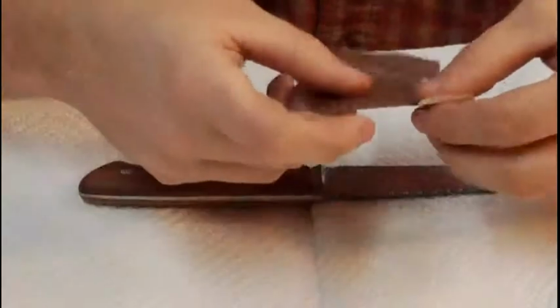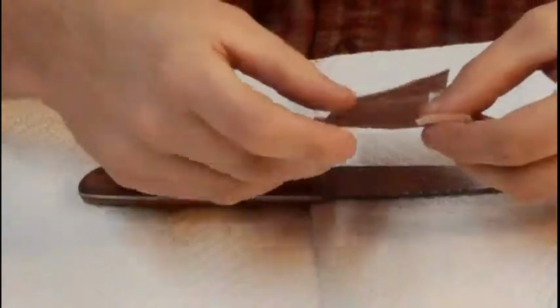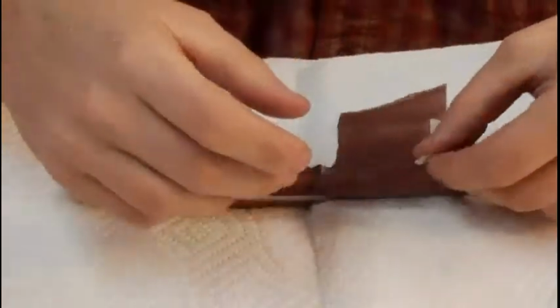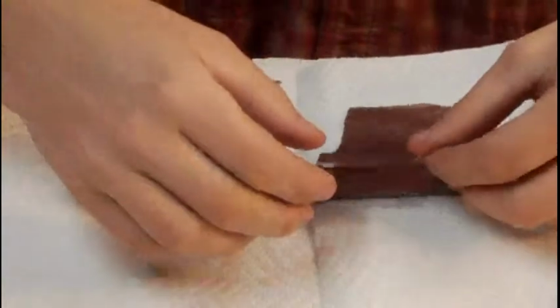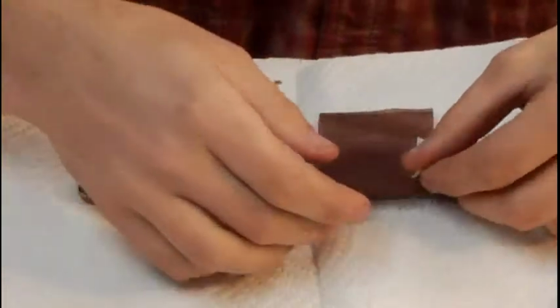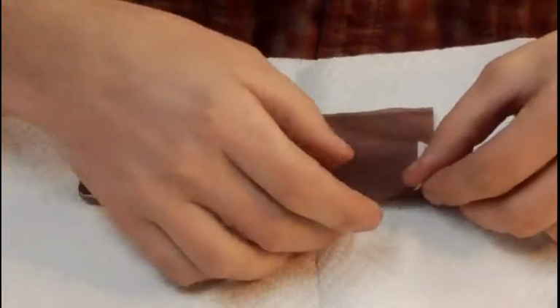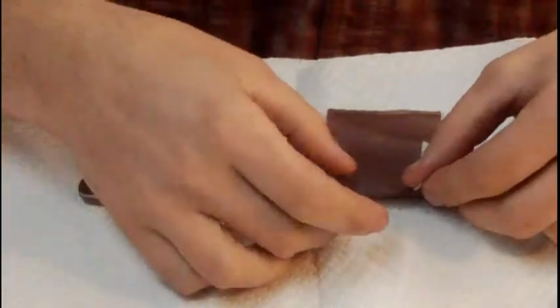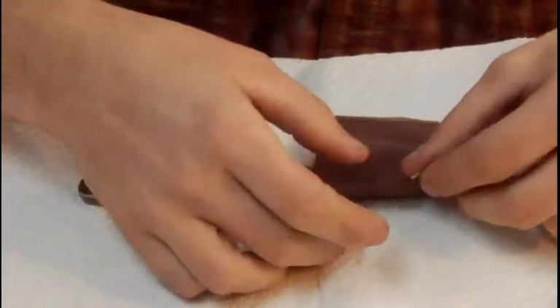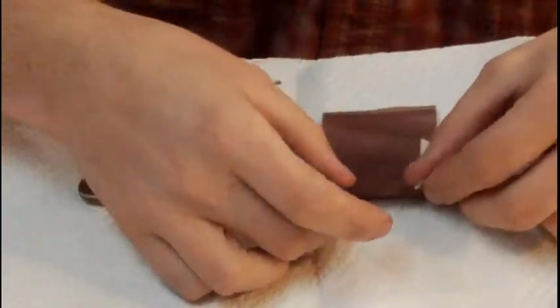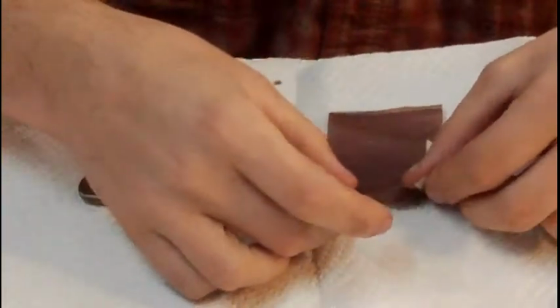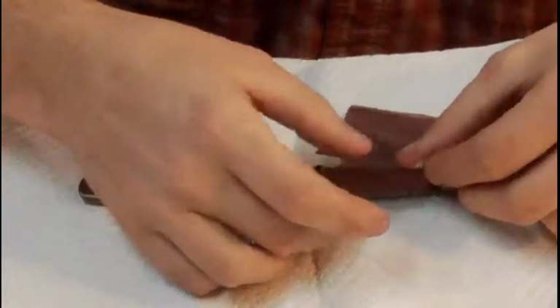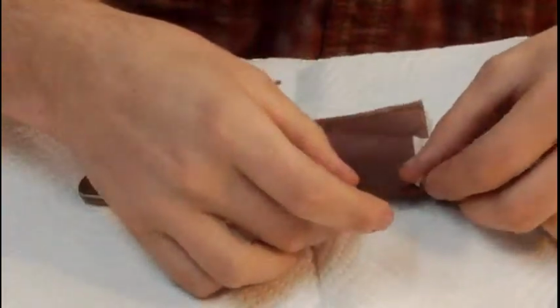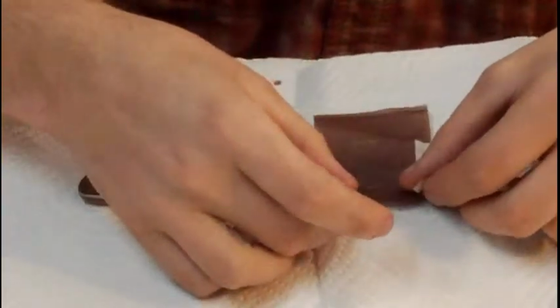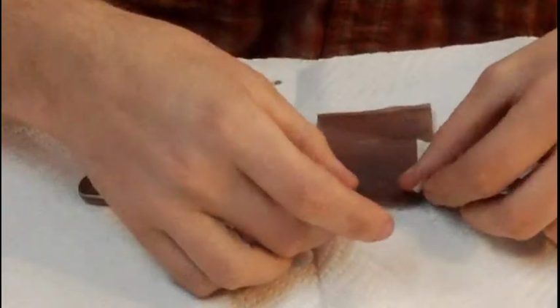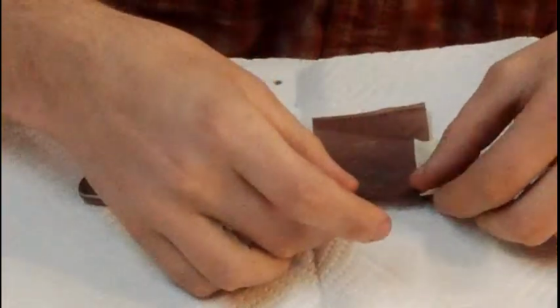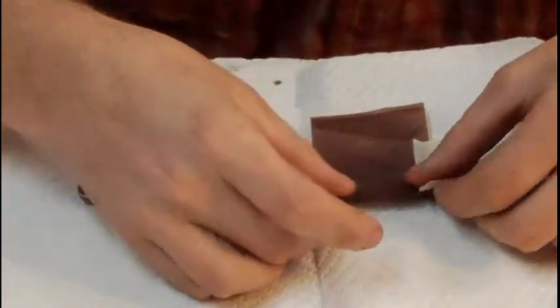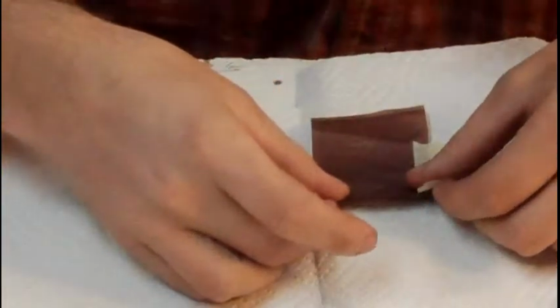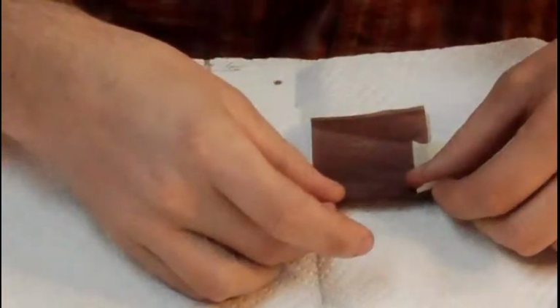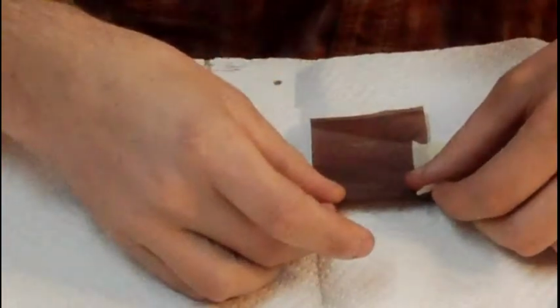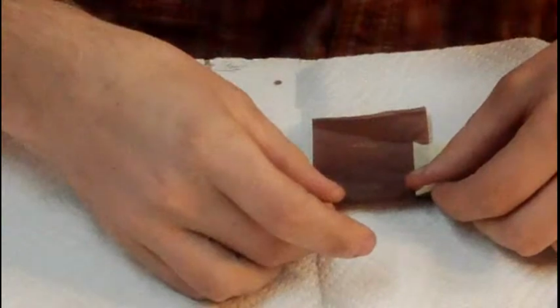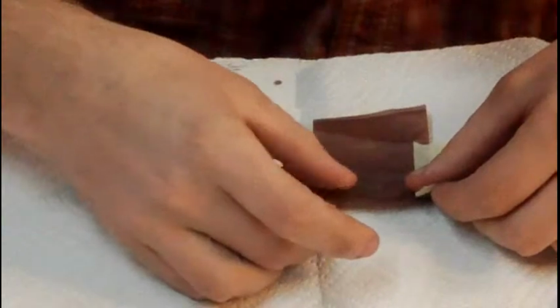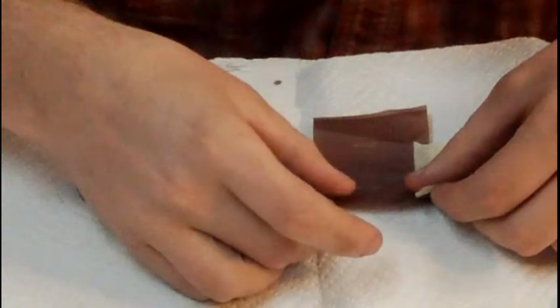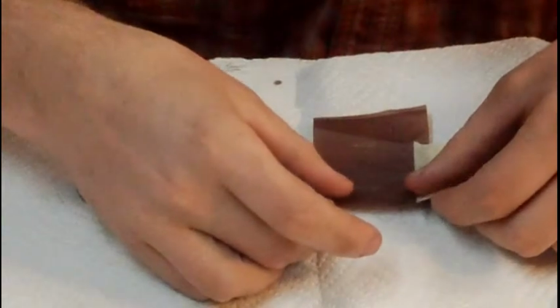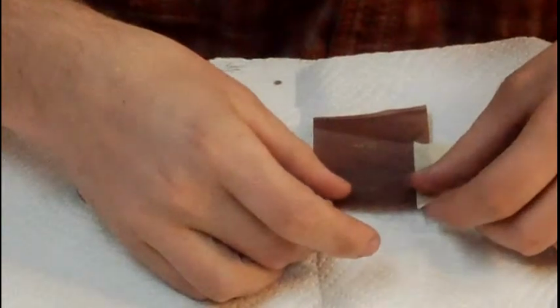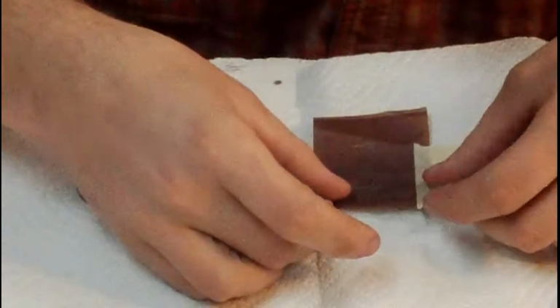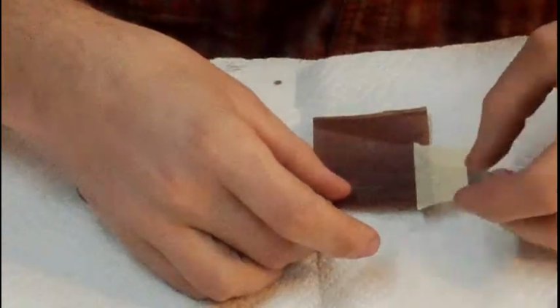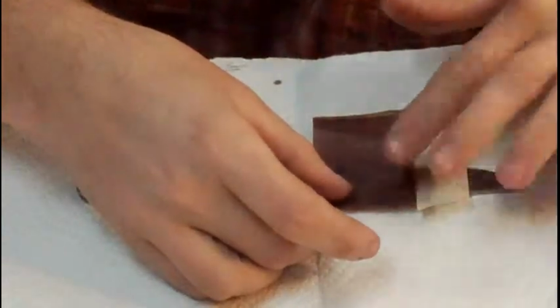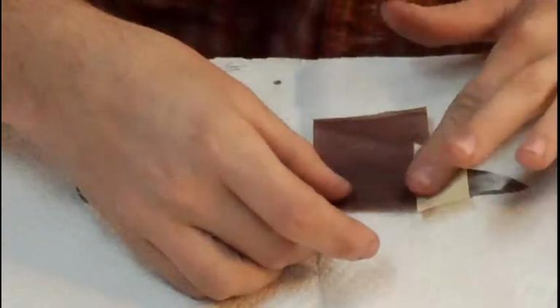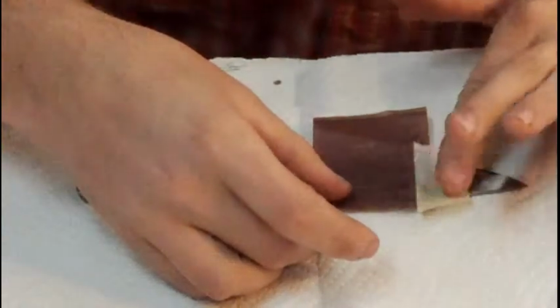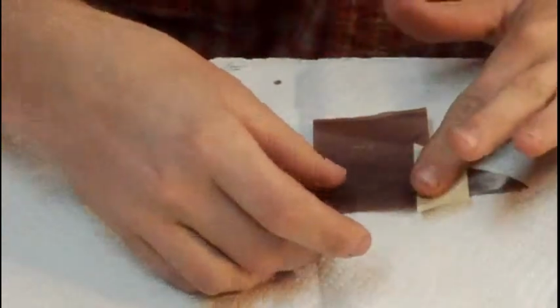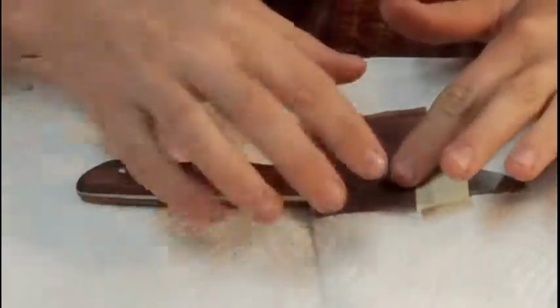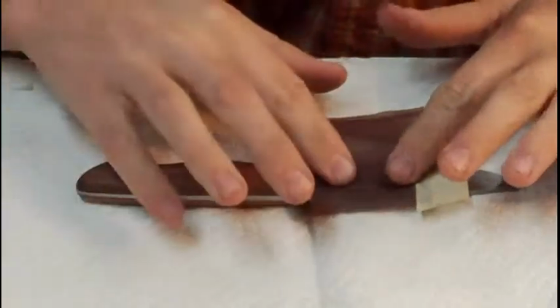I'm going to line up where I want the signature, then tape it to one side.